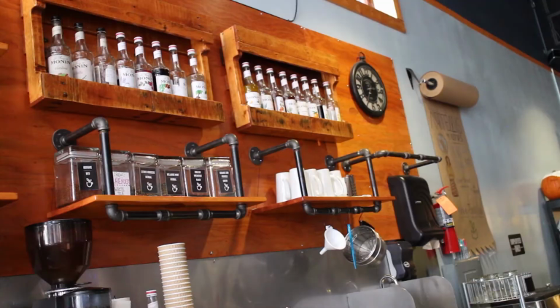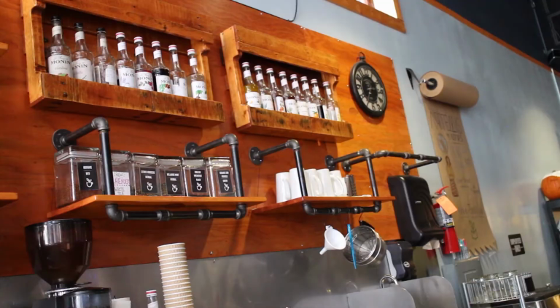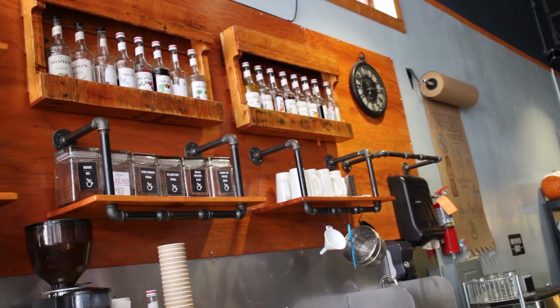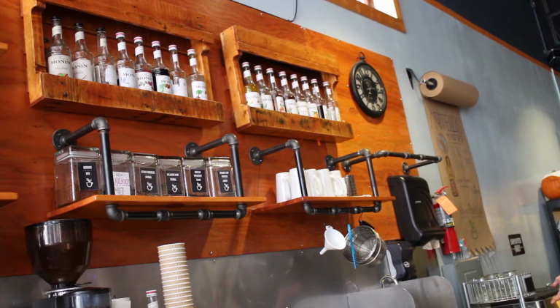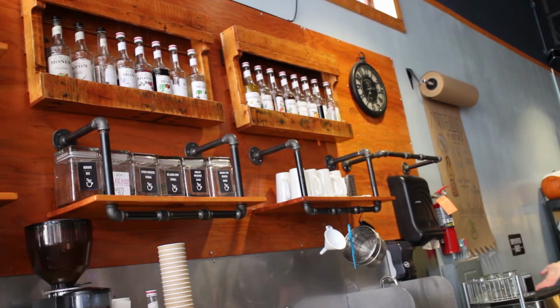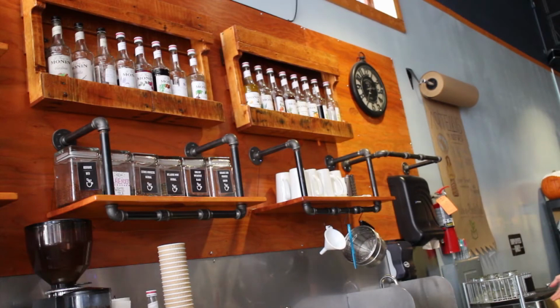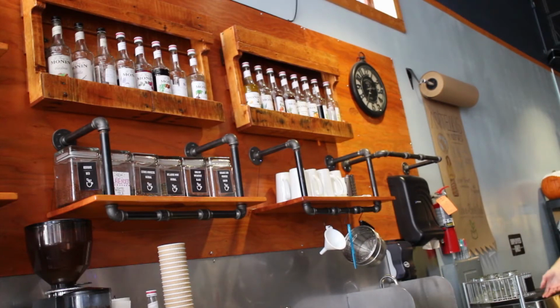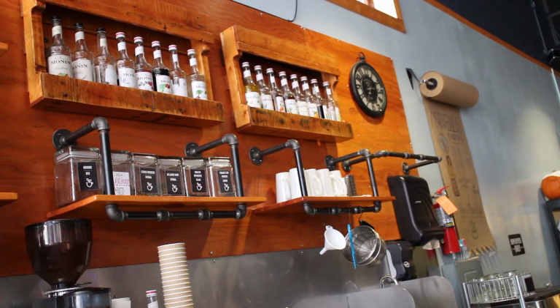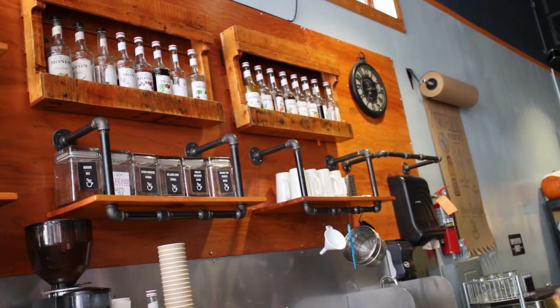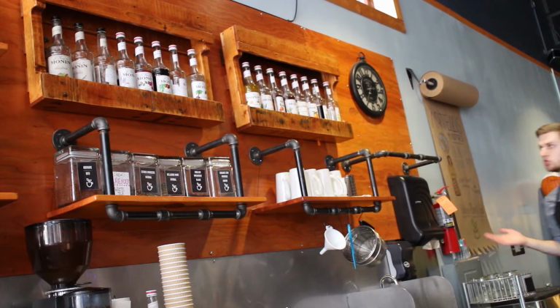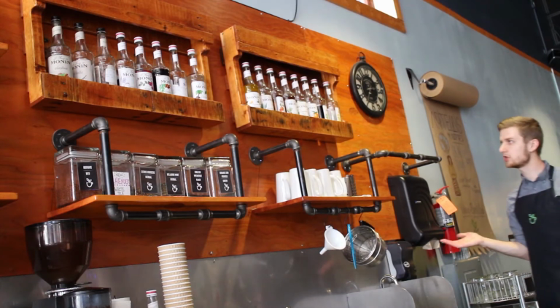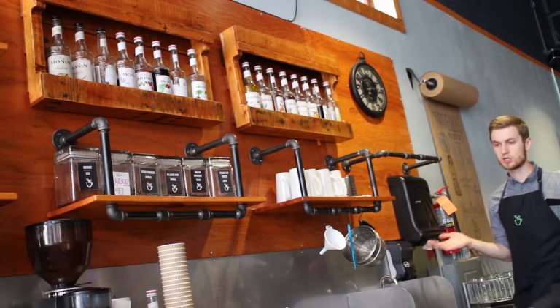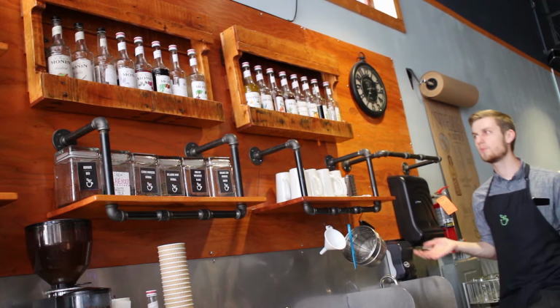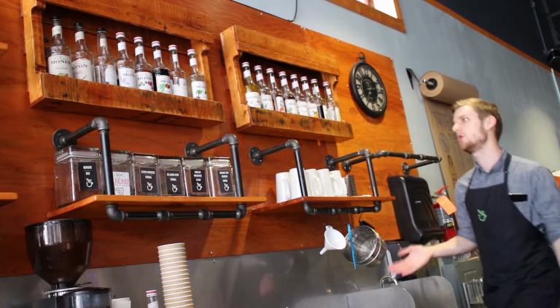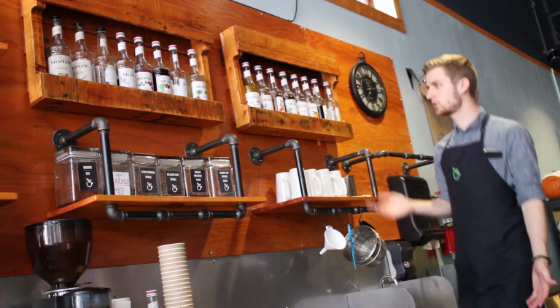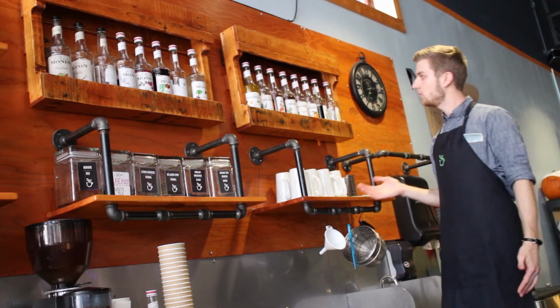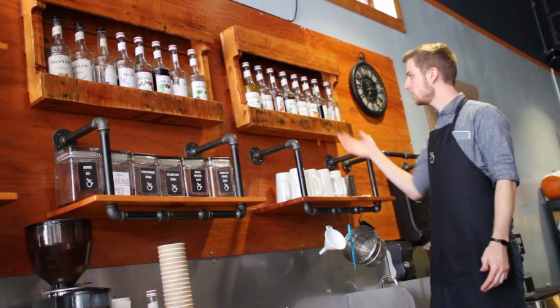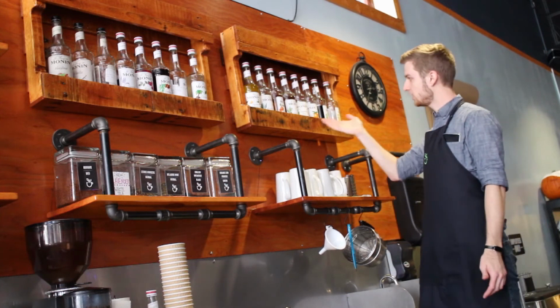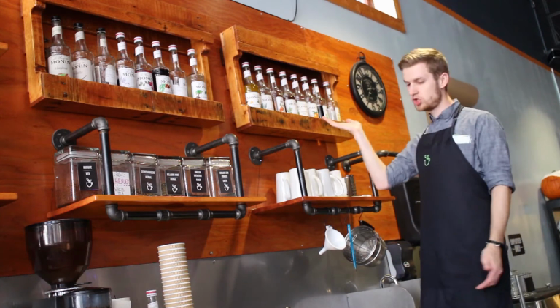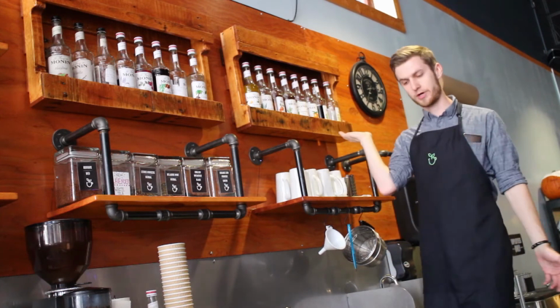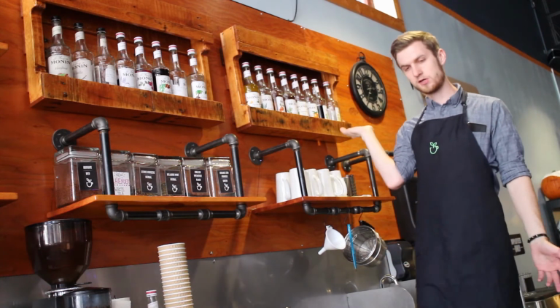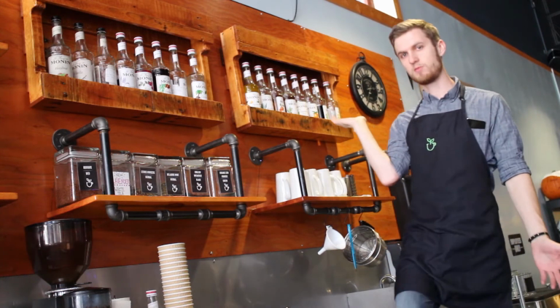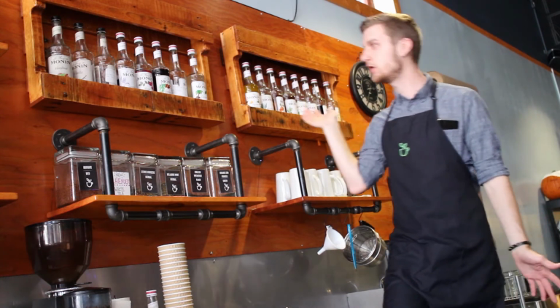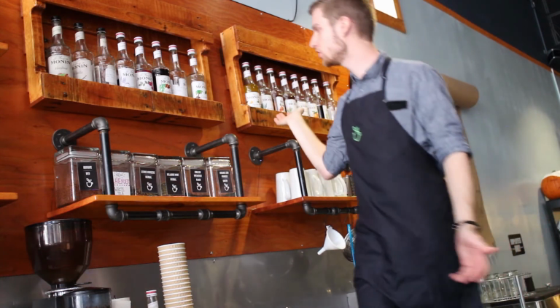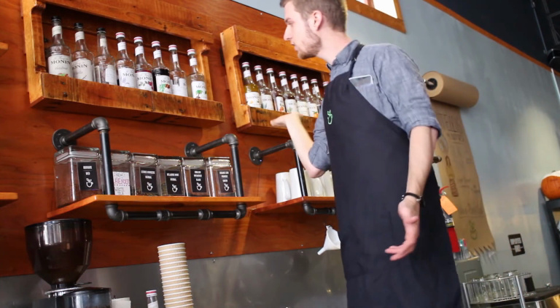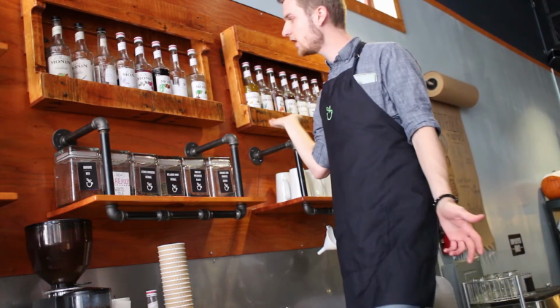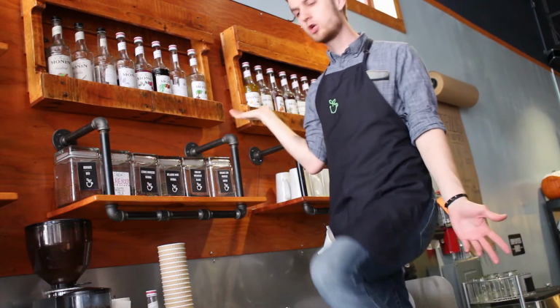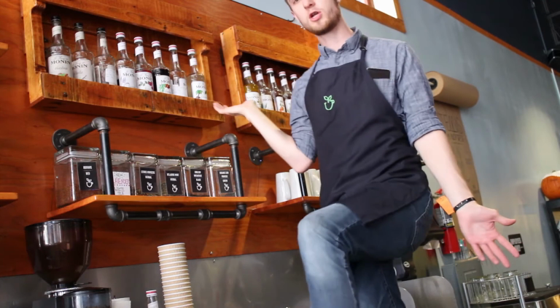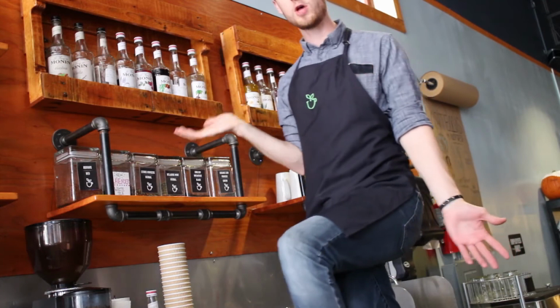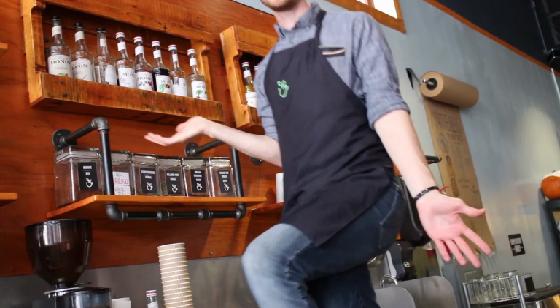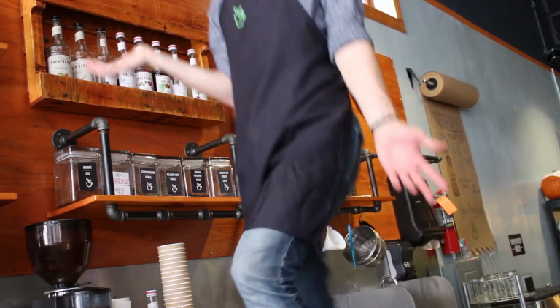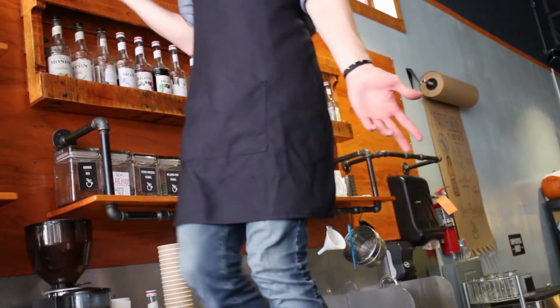Coffee soup is featured in all types of flavors — things like caramel, mocha, white chocolate, gingerbread, cinnamon bun, toasted marshmallow, coconut, almond, and even chicken noodle.